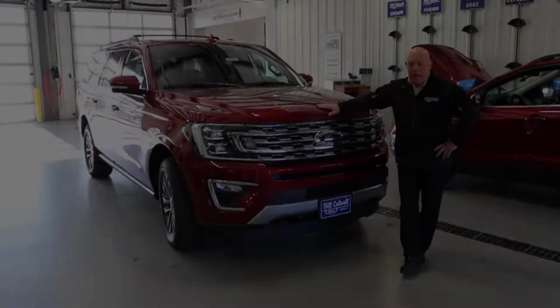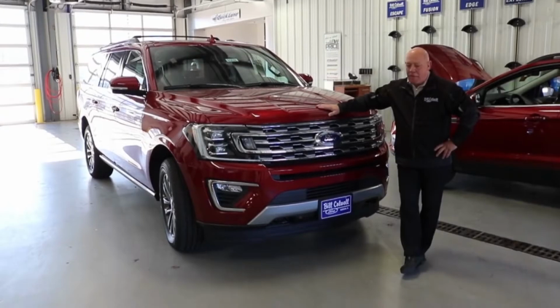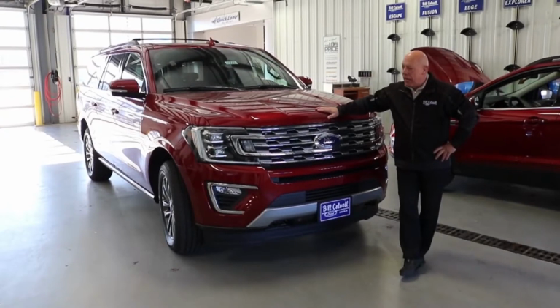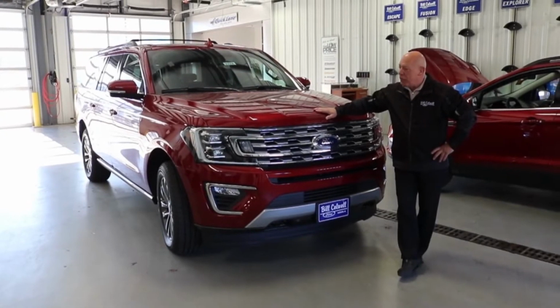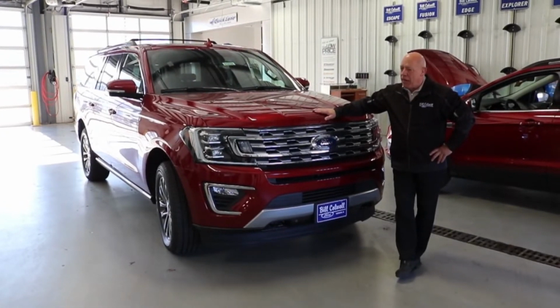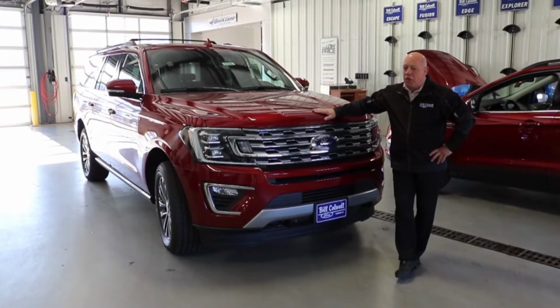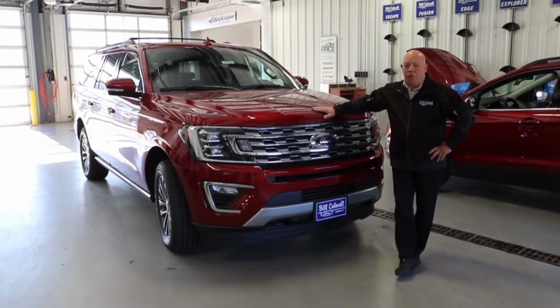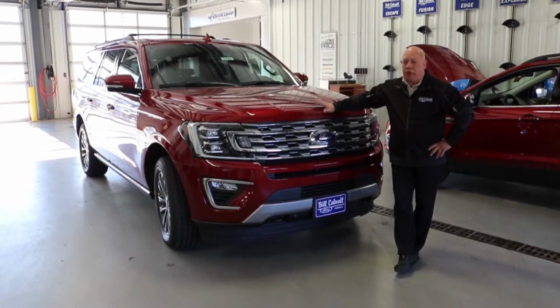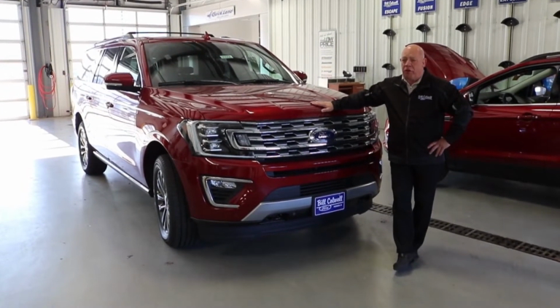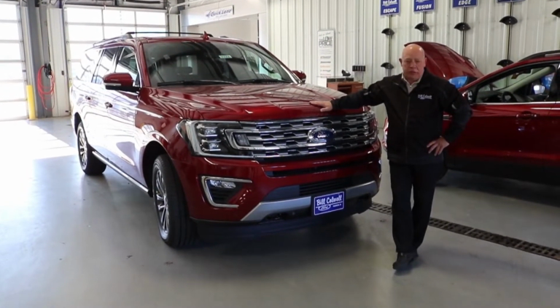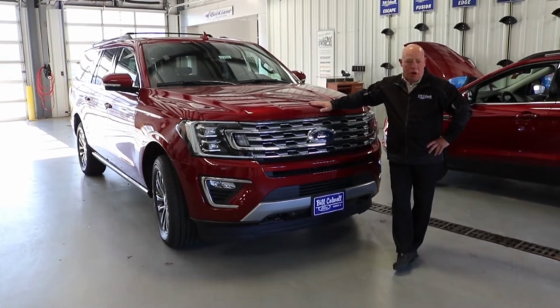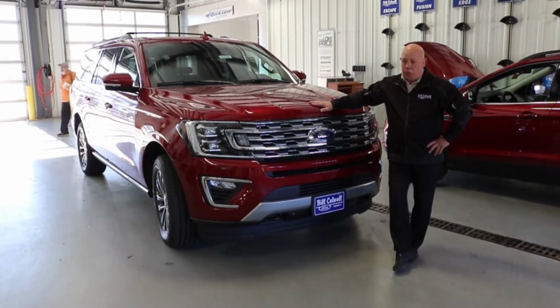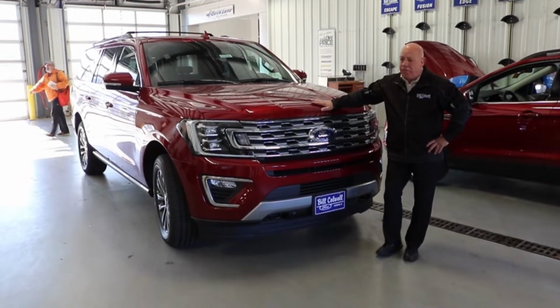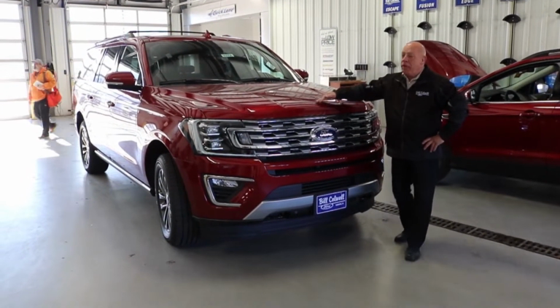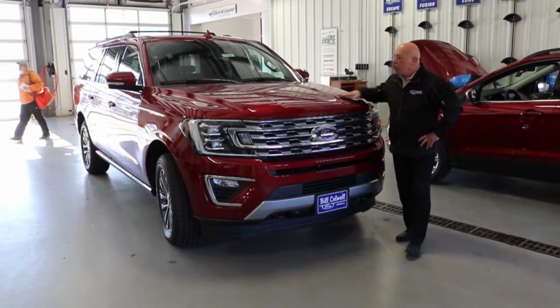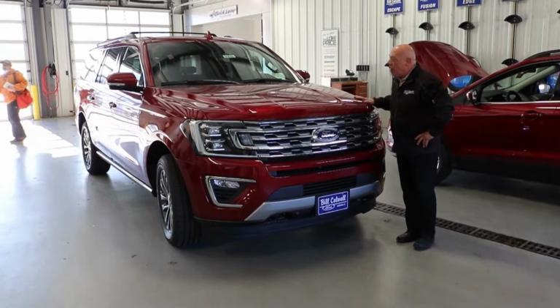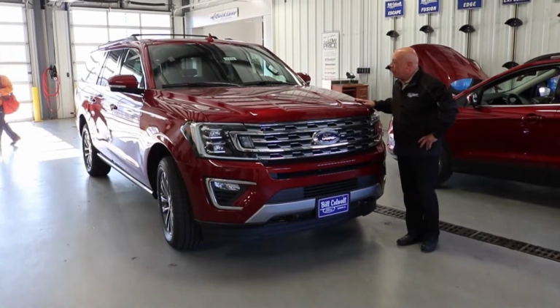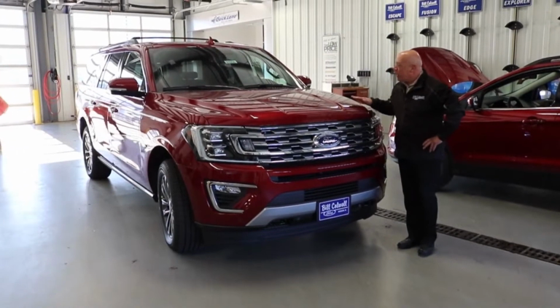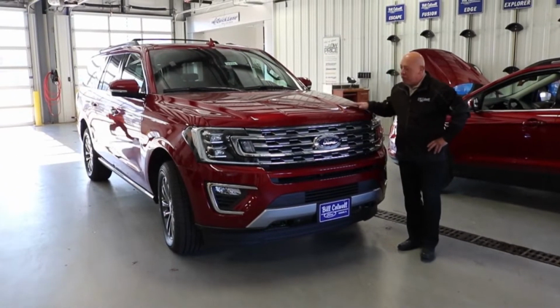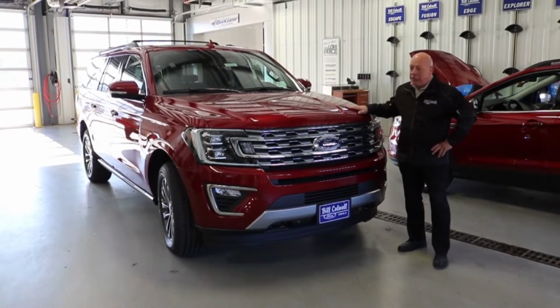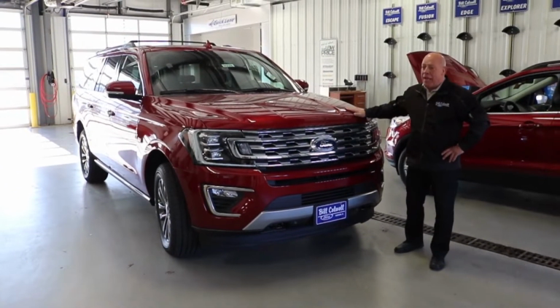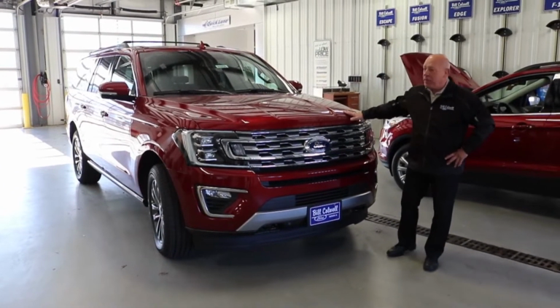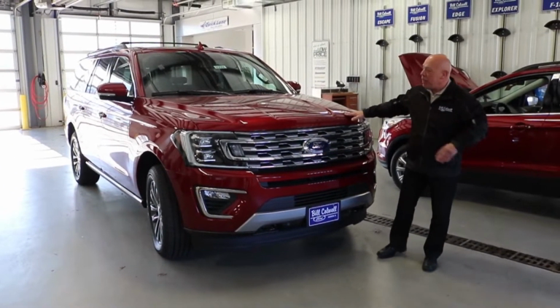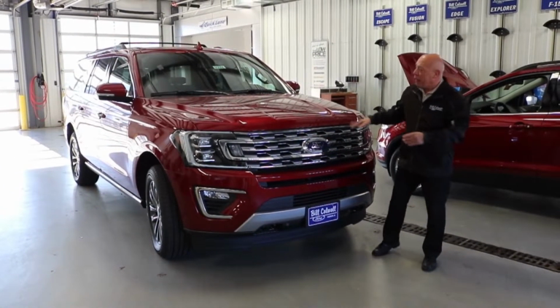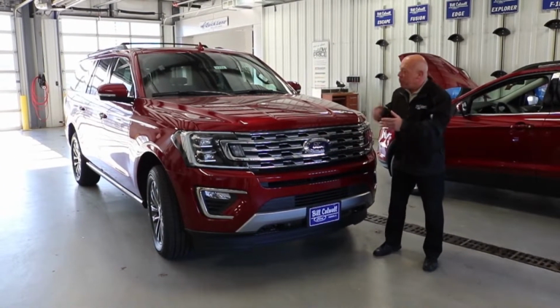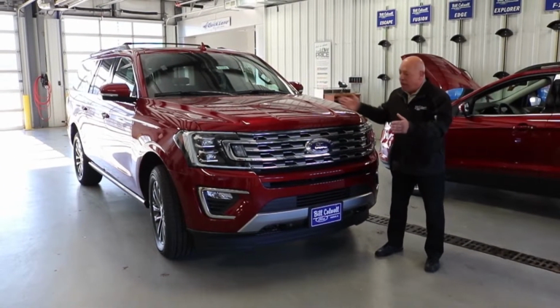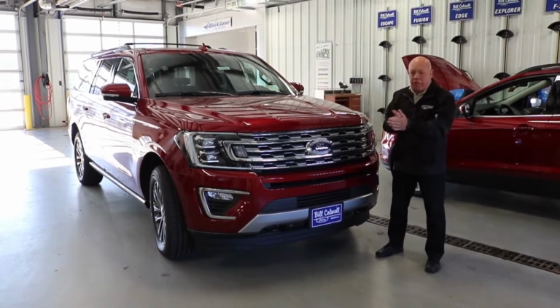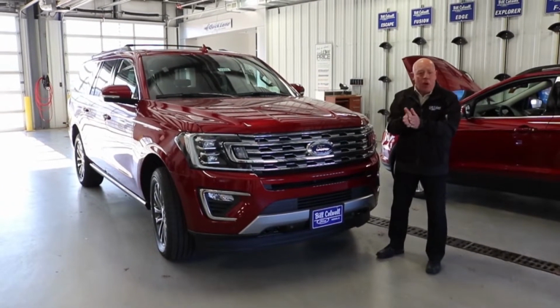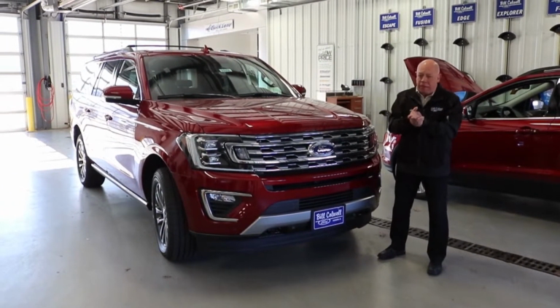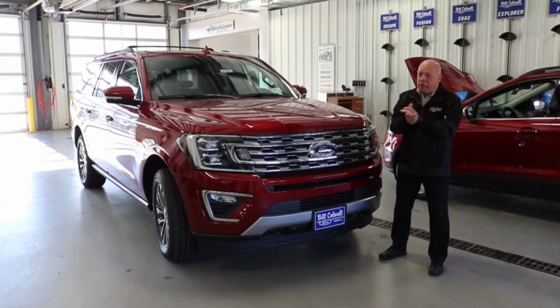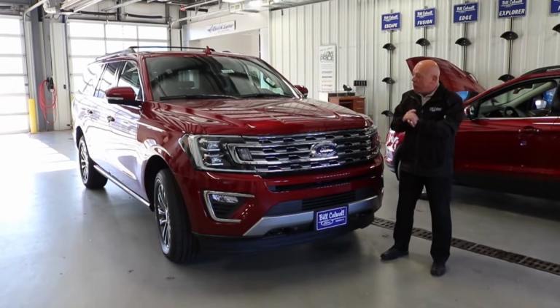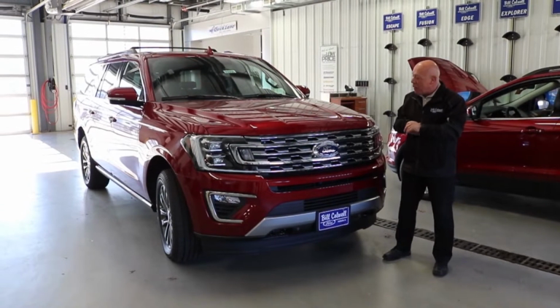Hey everybody, Al Shepard again at Bill Caldwell Ford. This is our featured car of the week. It's a new car — this is a 2019 Expedition. I'm going to give you a brief on this; there's quite a bit of things you can talk about.